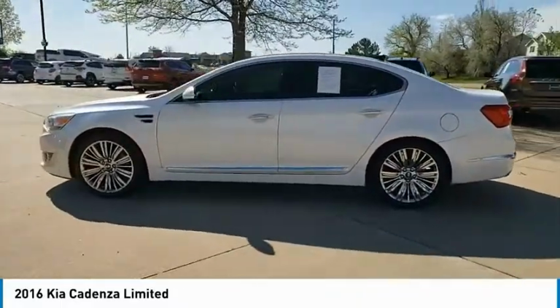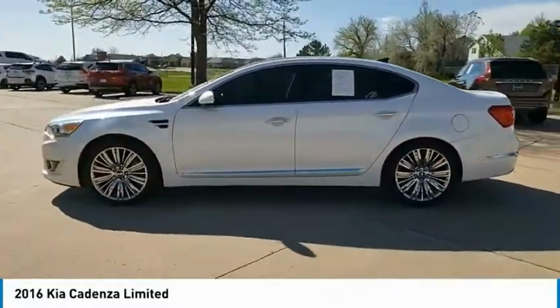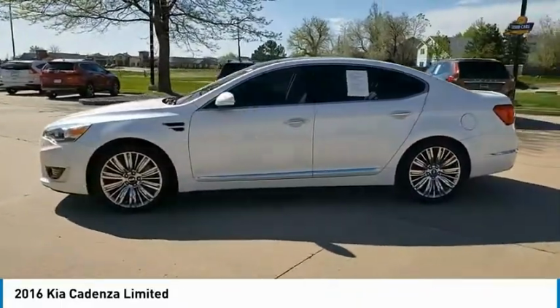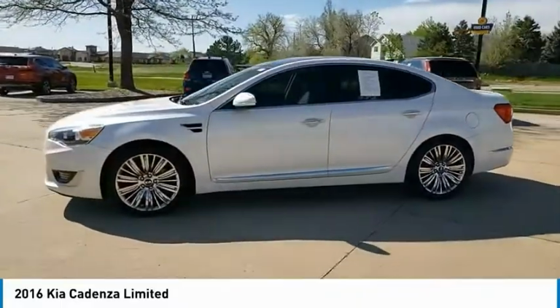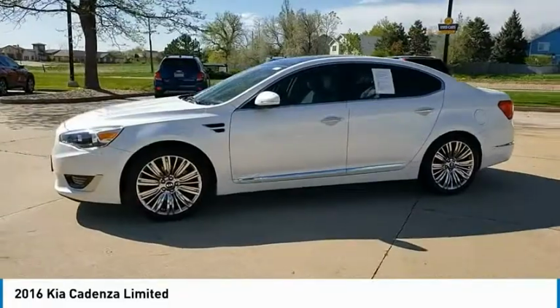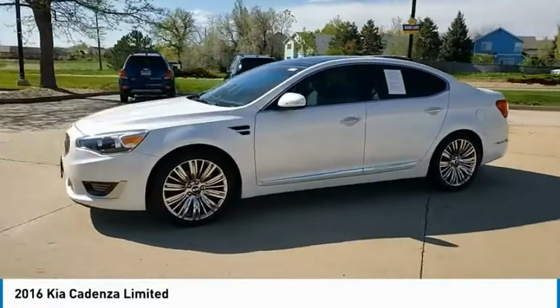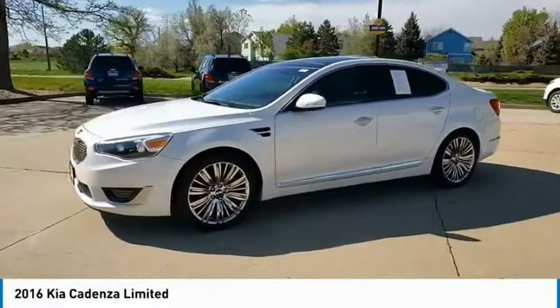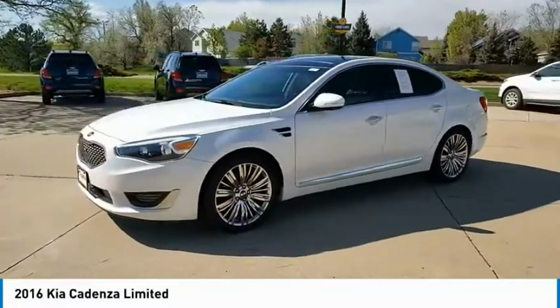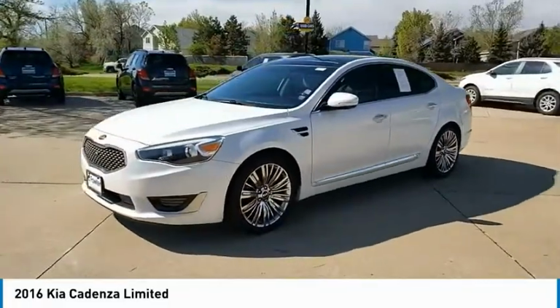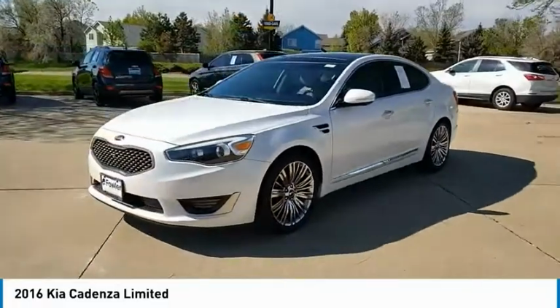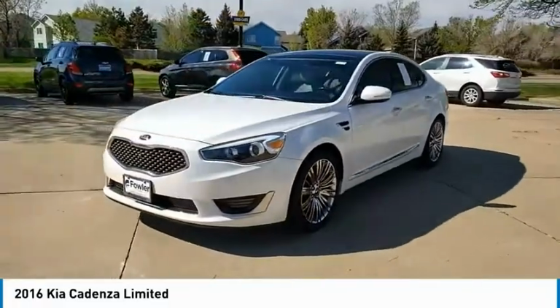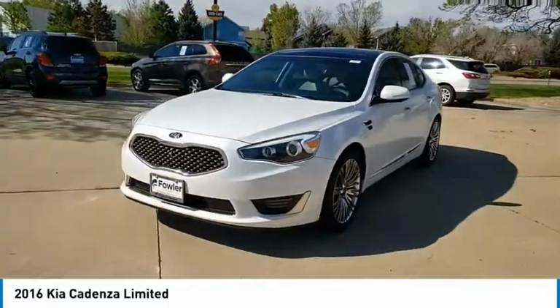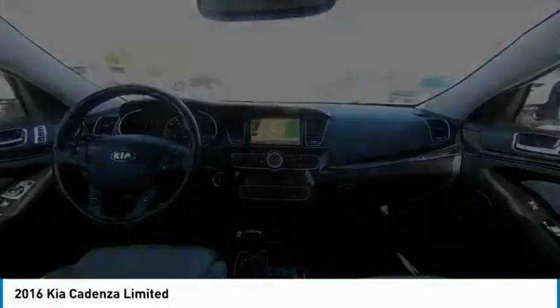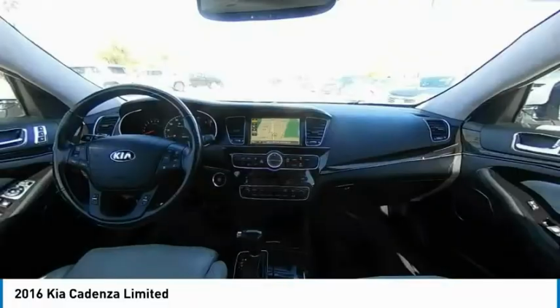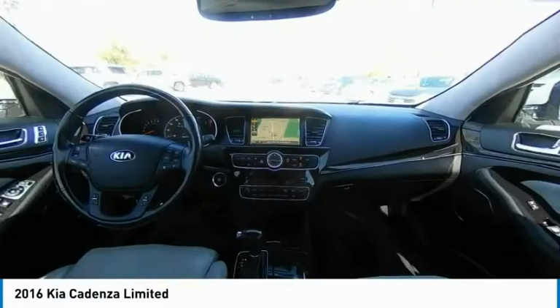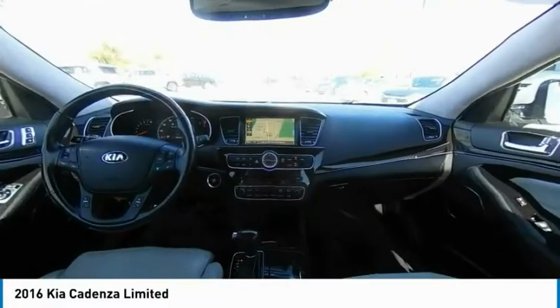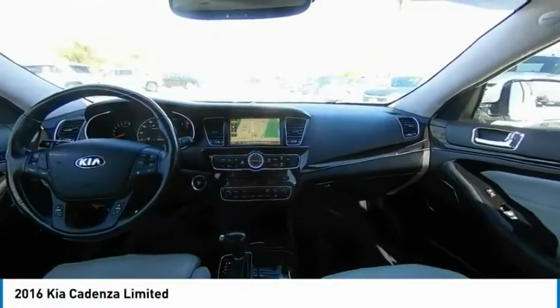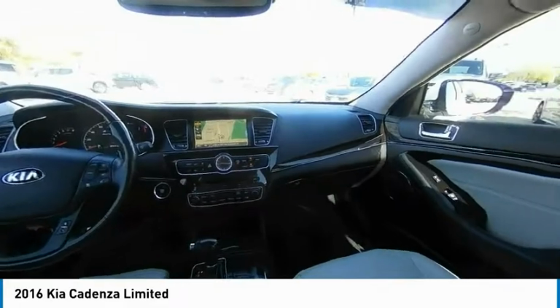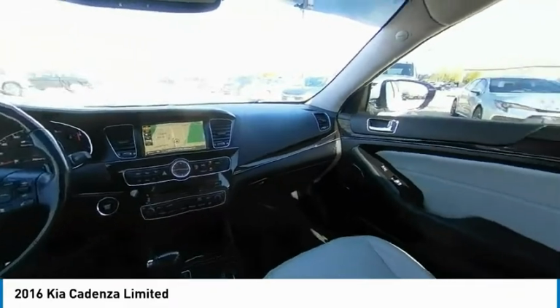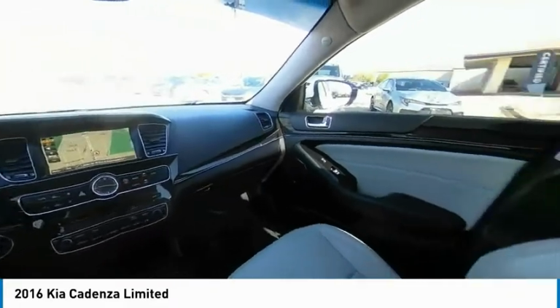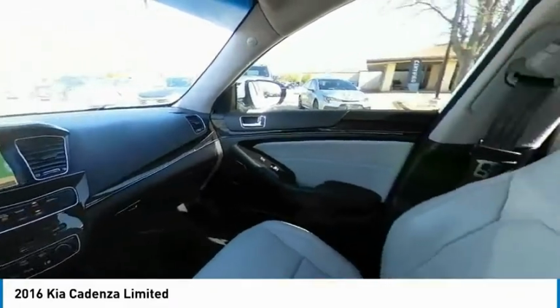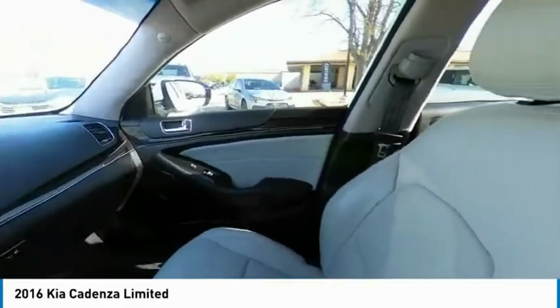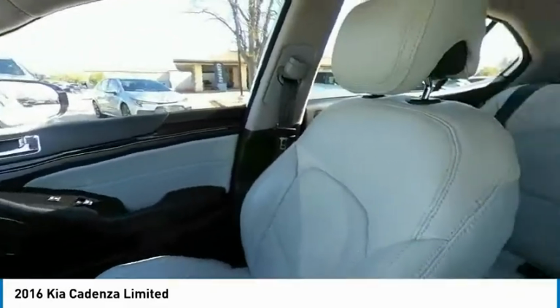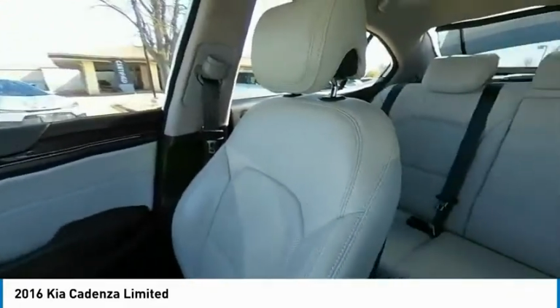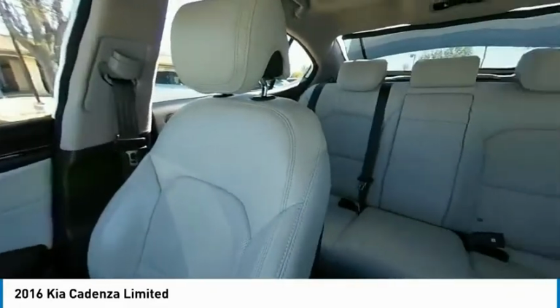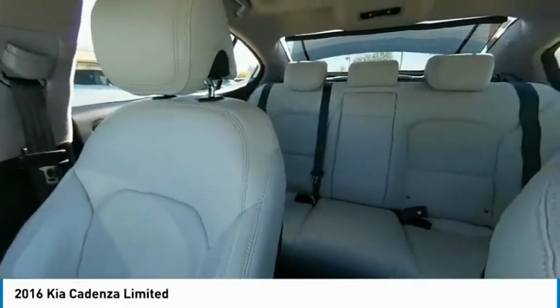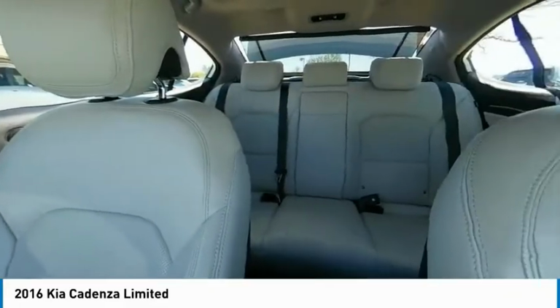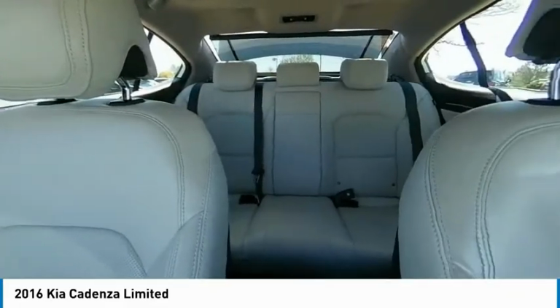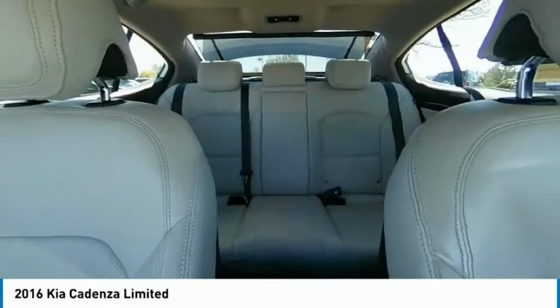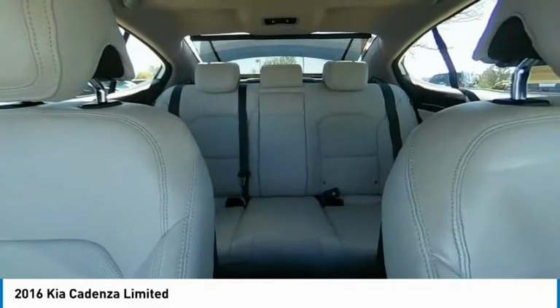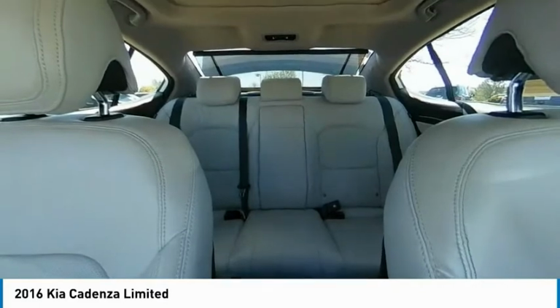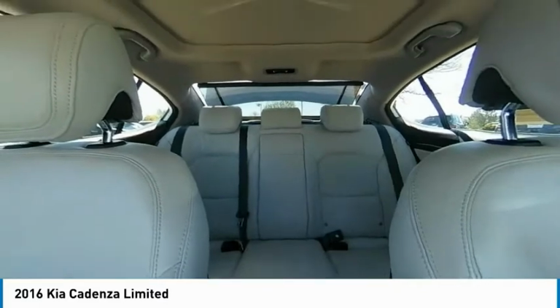Chrome wheels, electronic stability control, alloy wheels, brake assist, traction control, remote keyless entry, fog lights, rain-sensing wipers, four-wheel disc brakes, speed control.